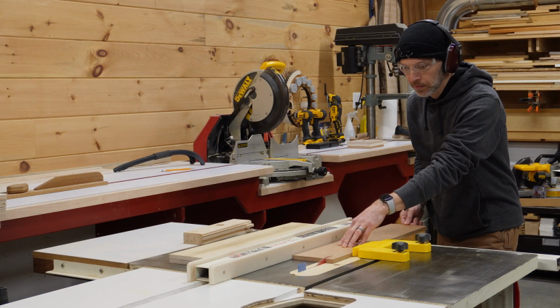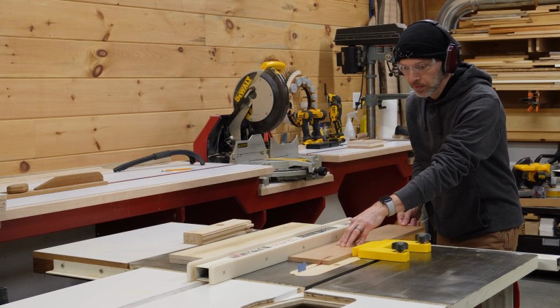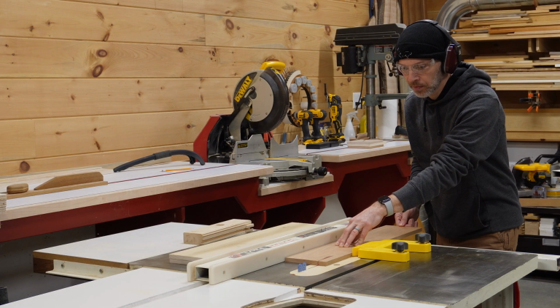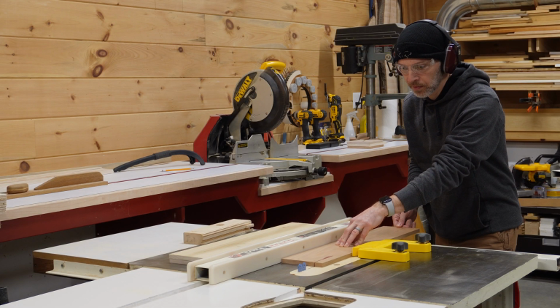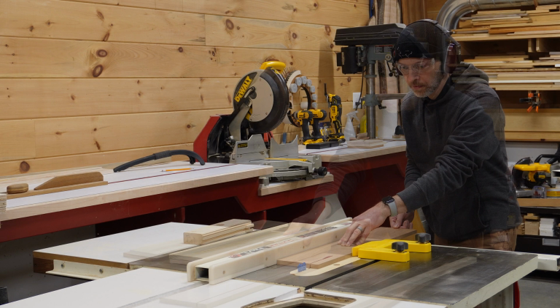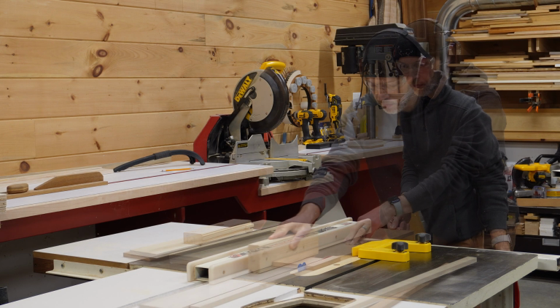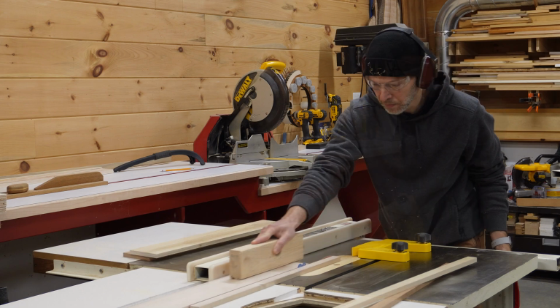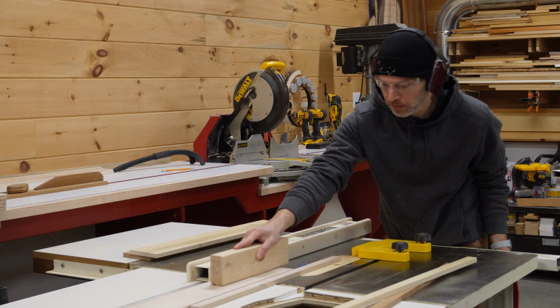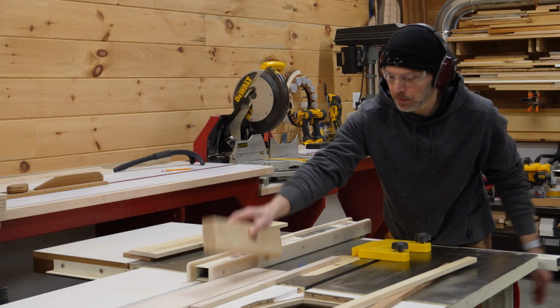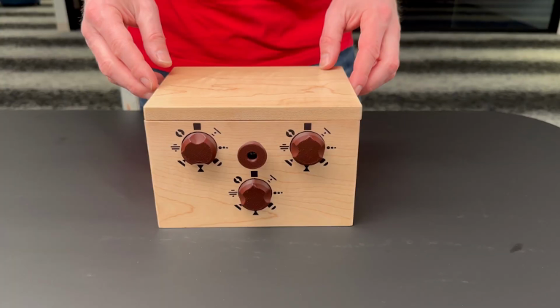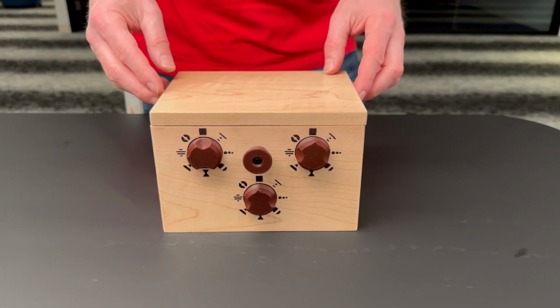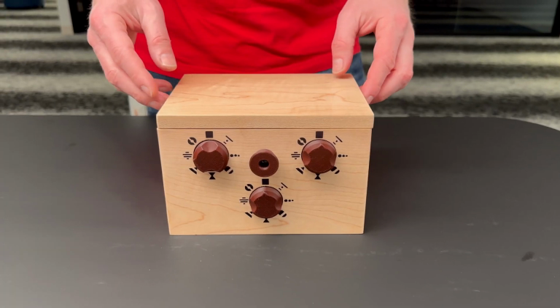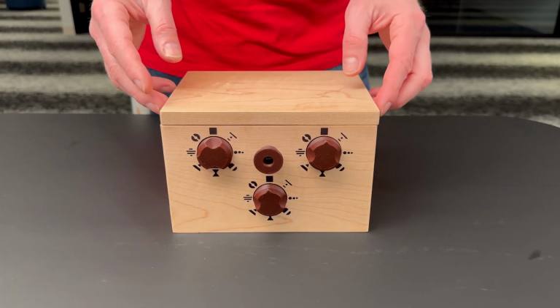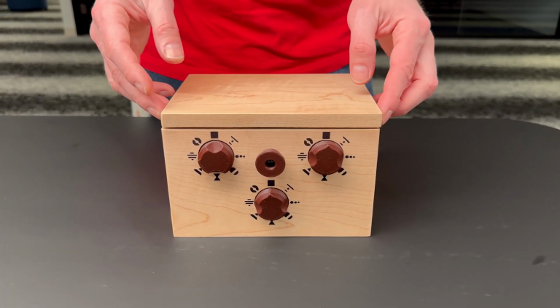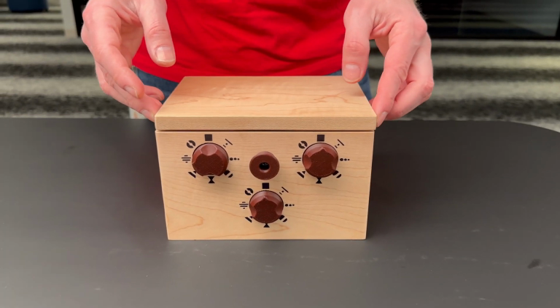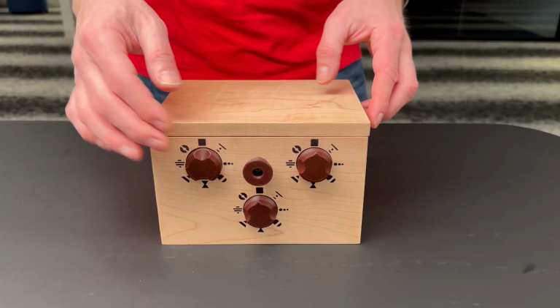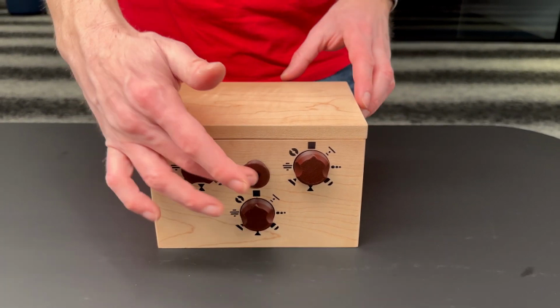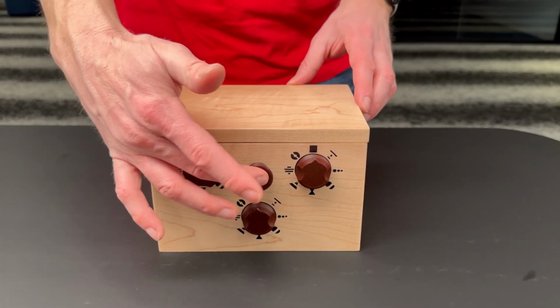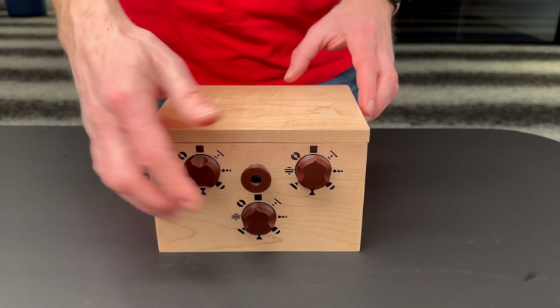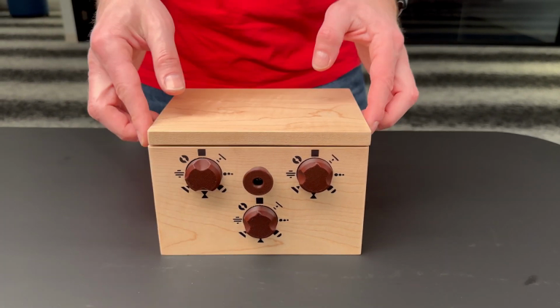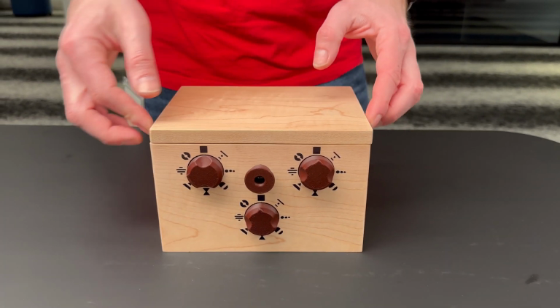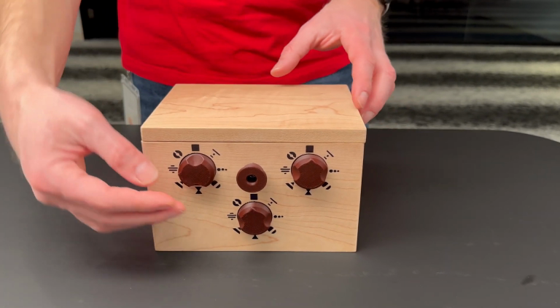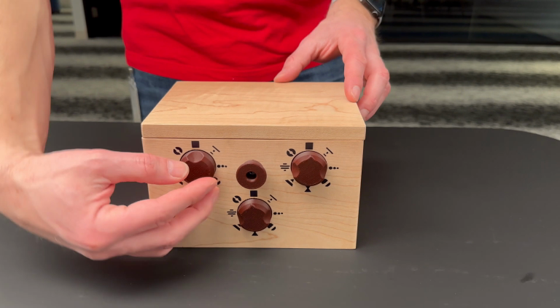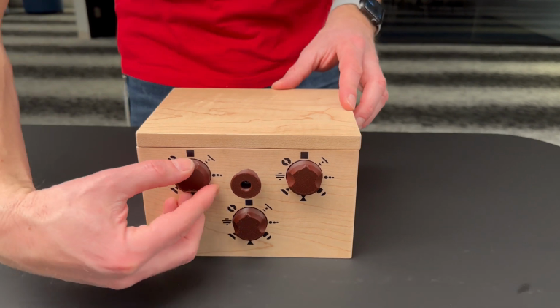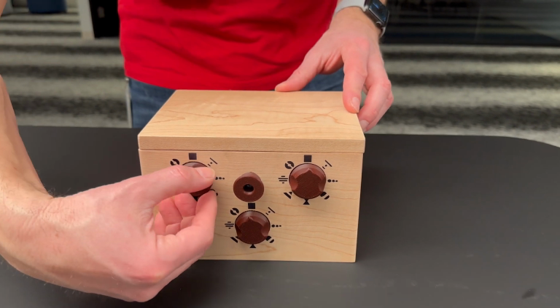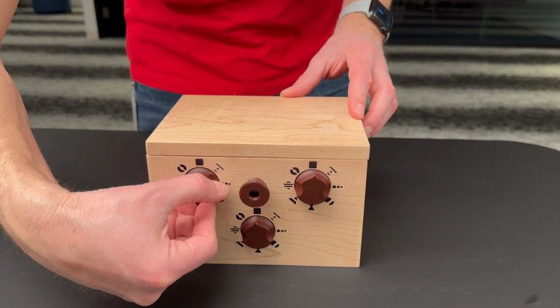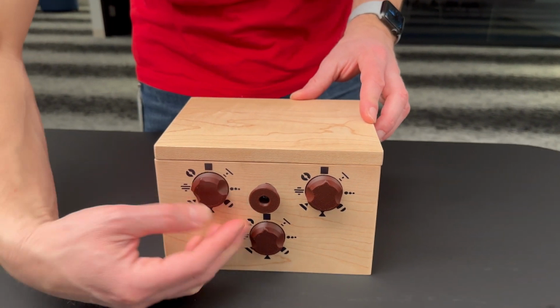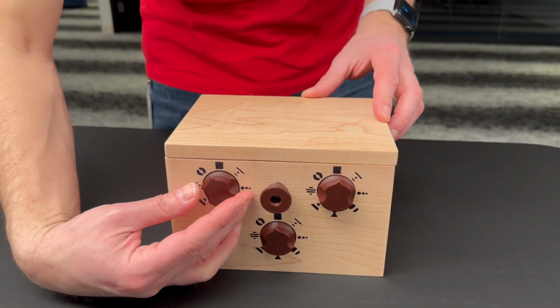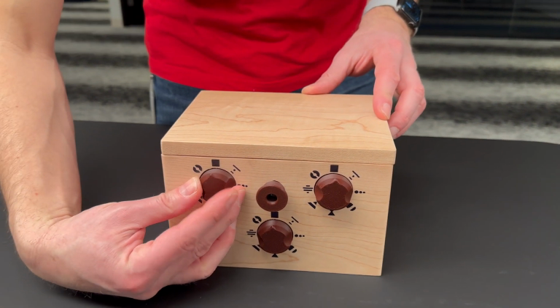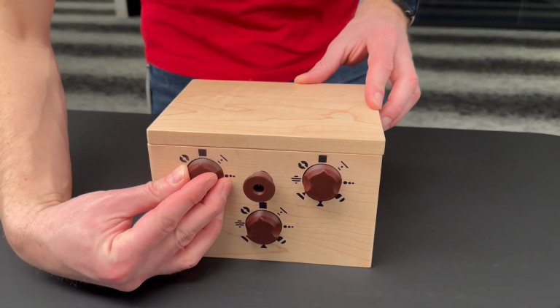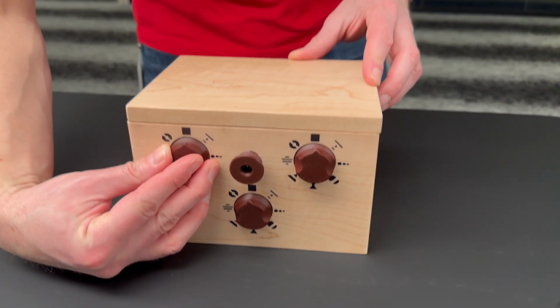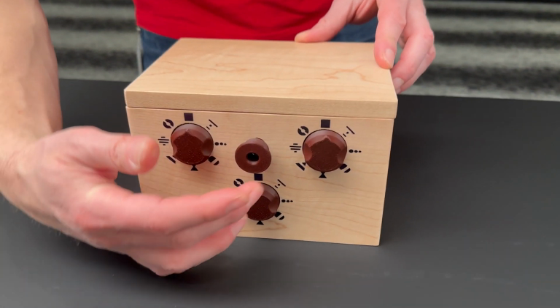The solution to the puzzle will always be the same. So we came up with a way to make an ever-changing puzzle box that has an adjustable locking system and a set of digital puzzles that complement the box.